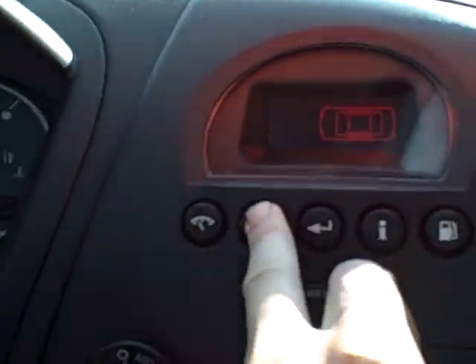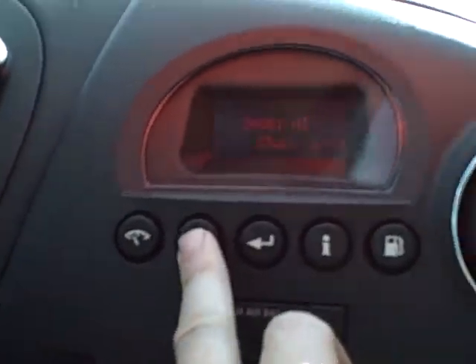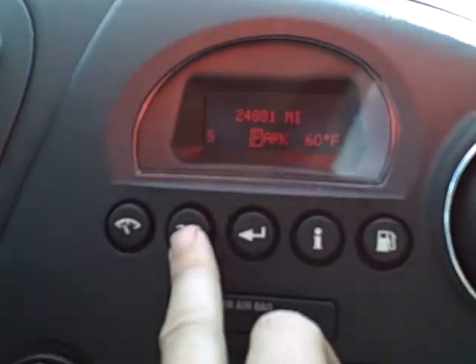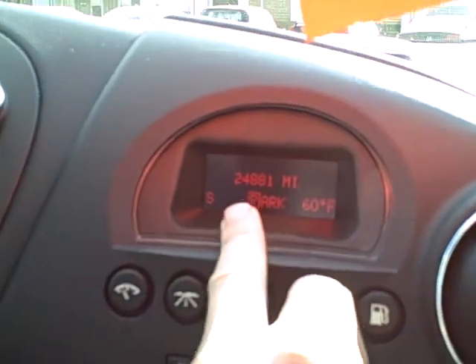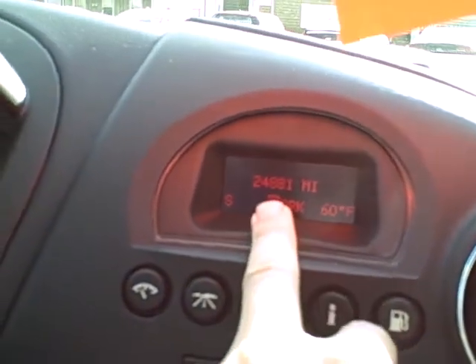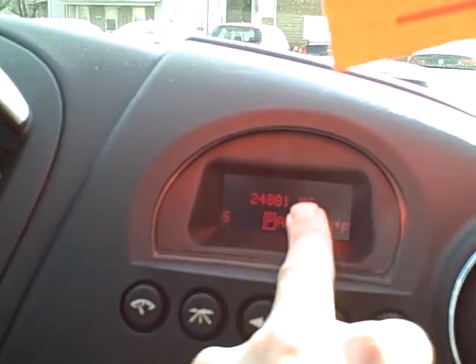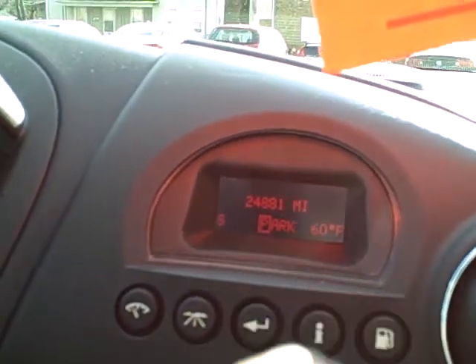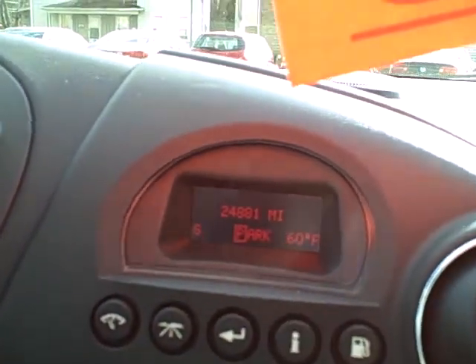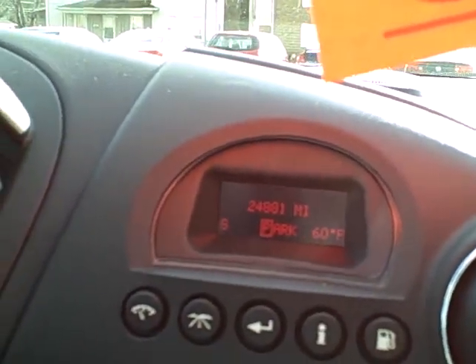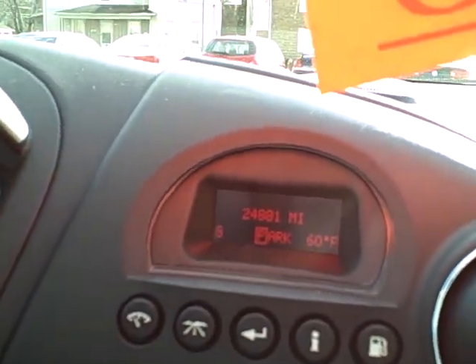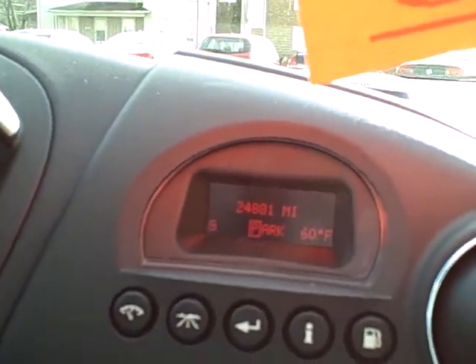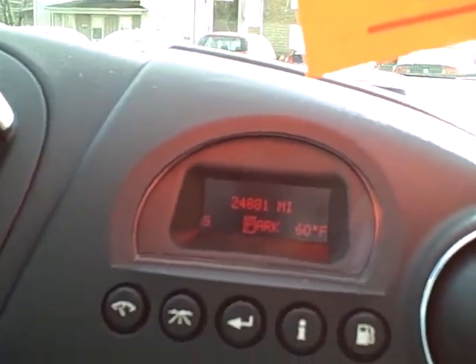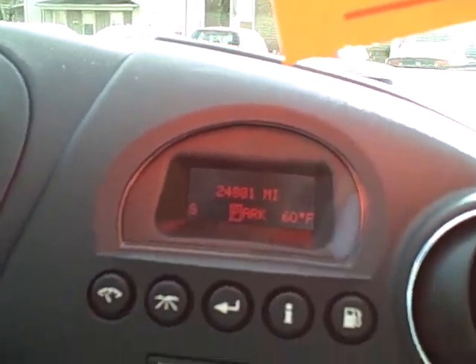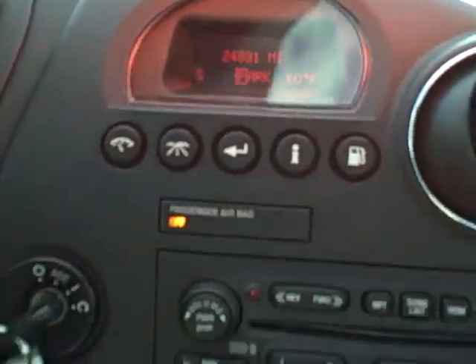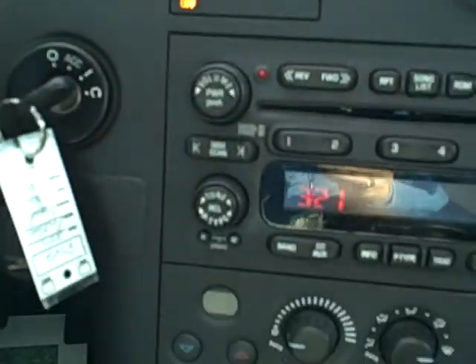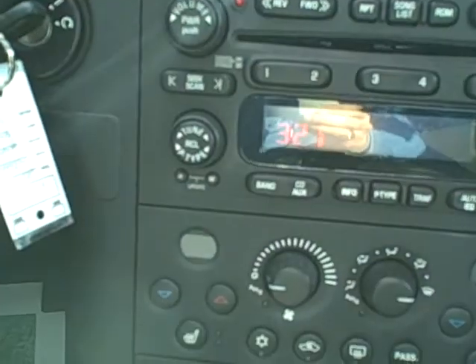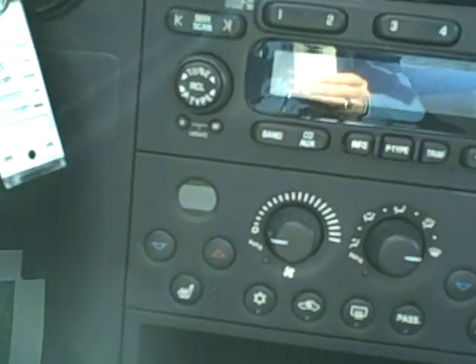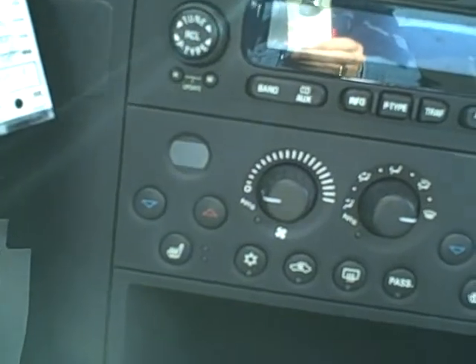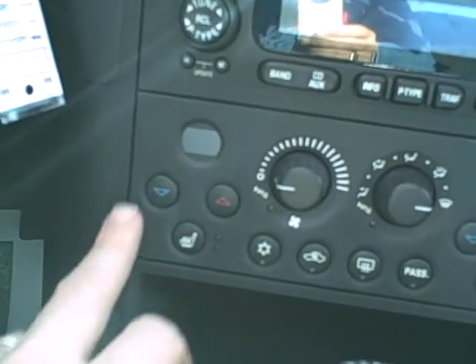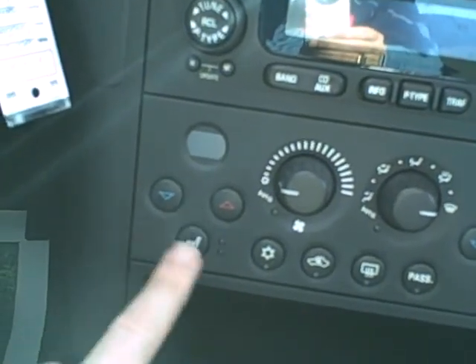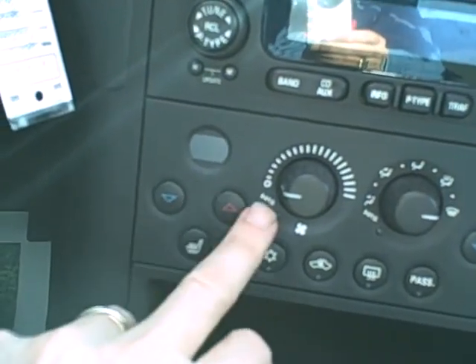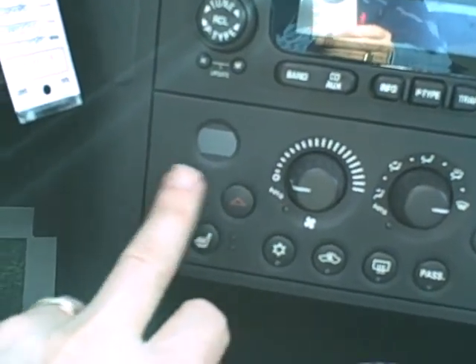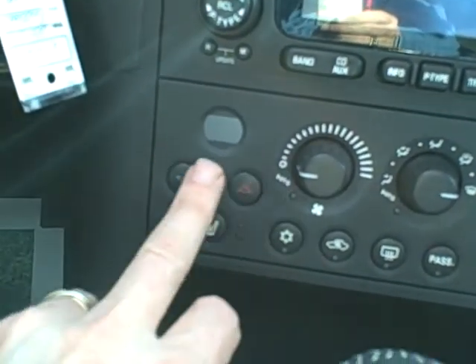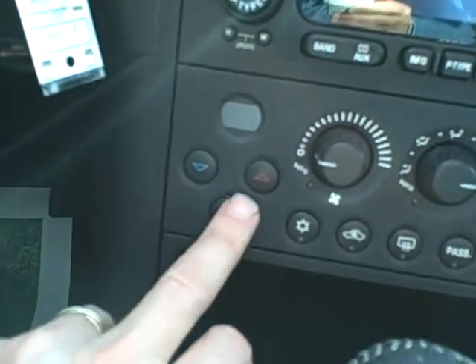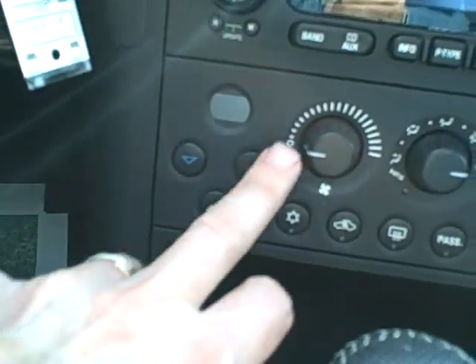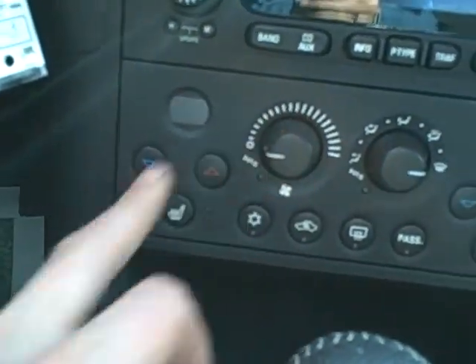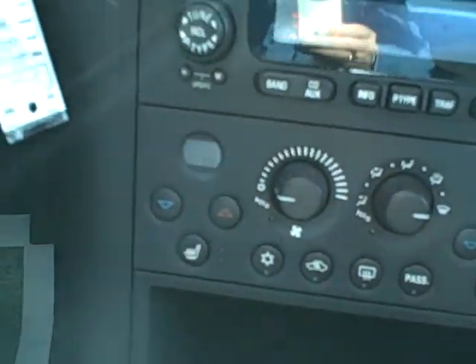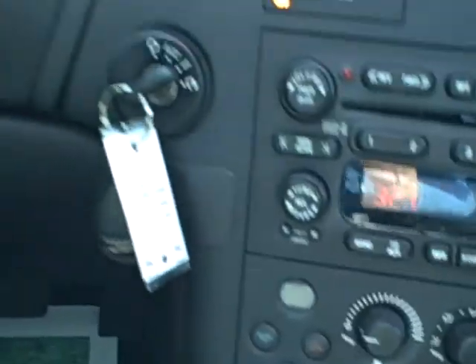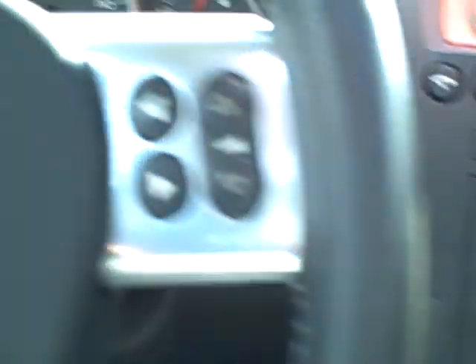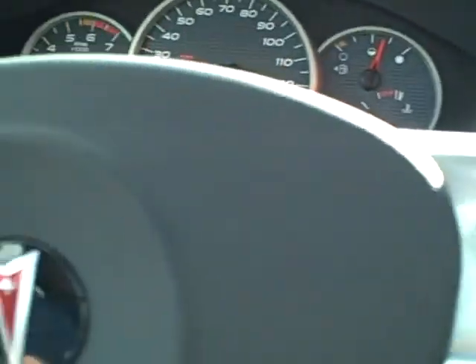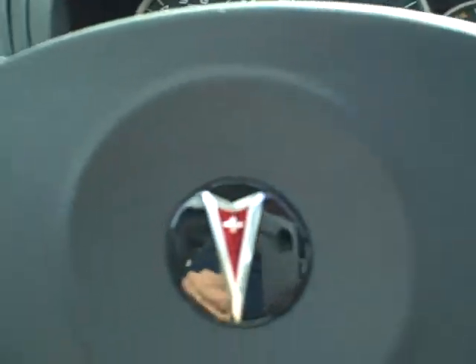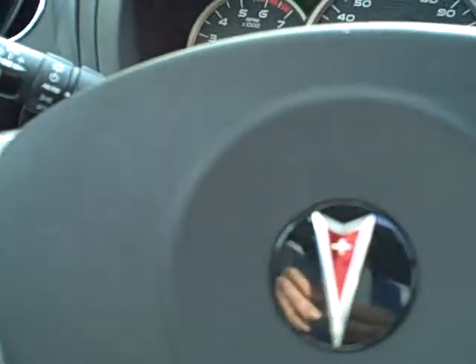But the miles on this — 24,000 miles on an '07. These are getting harder and harder to come by. Climate control right there. The heated leather. Just a nice, clean, sporty car.